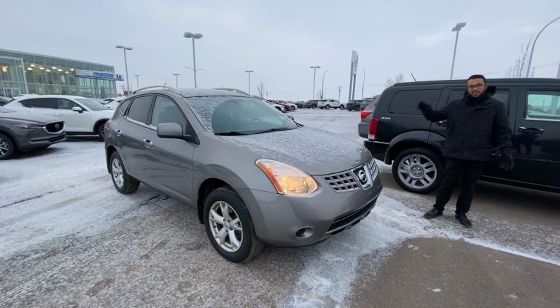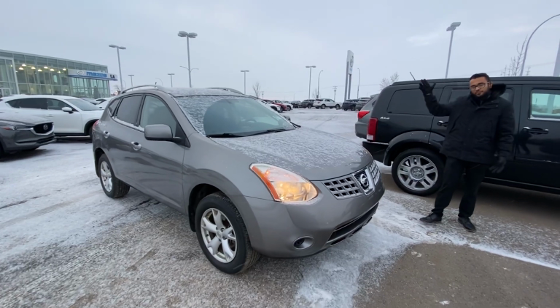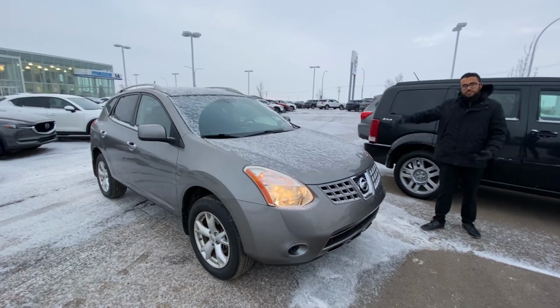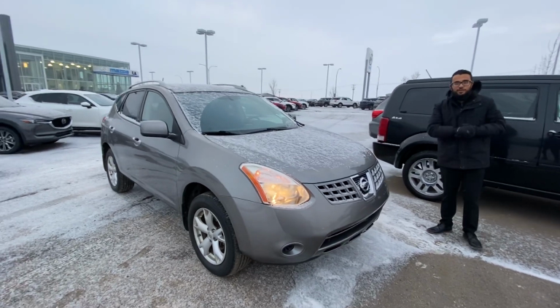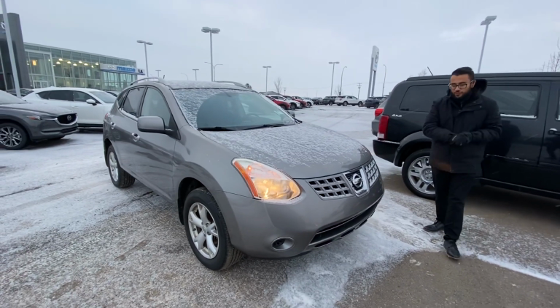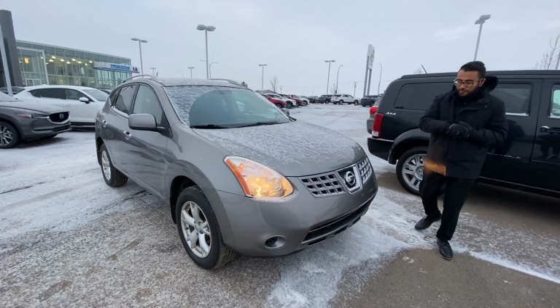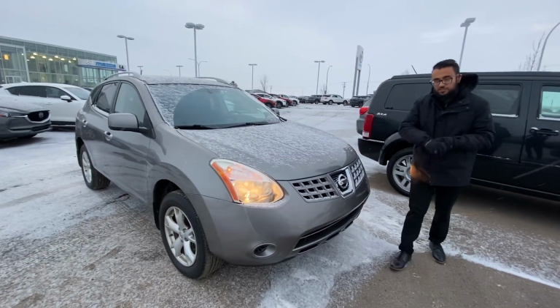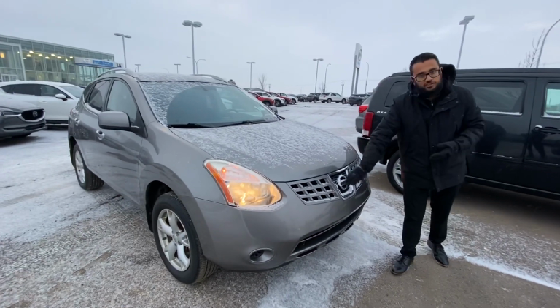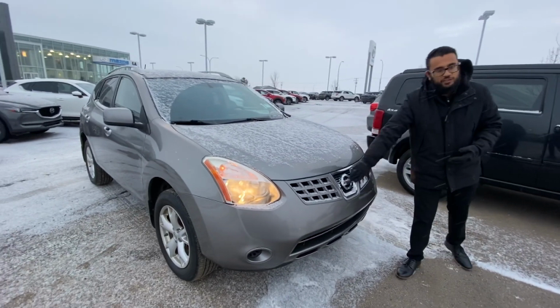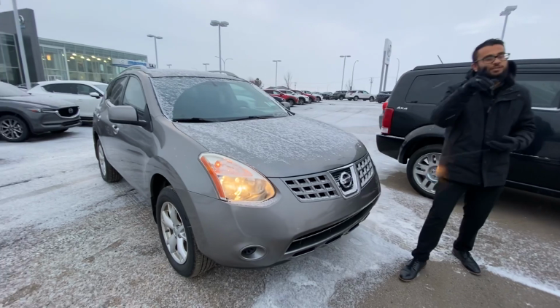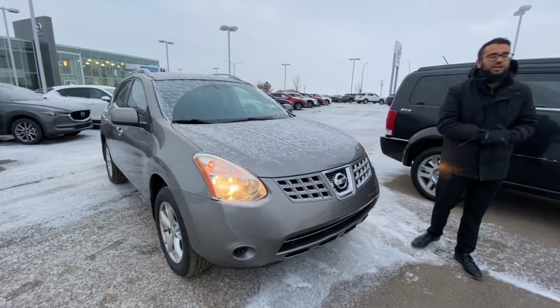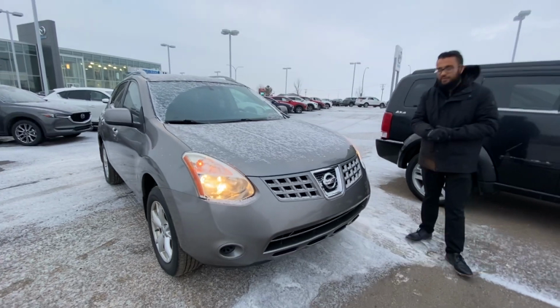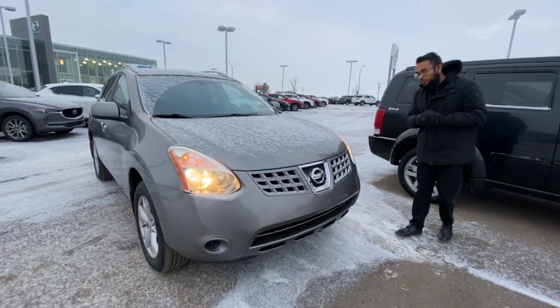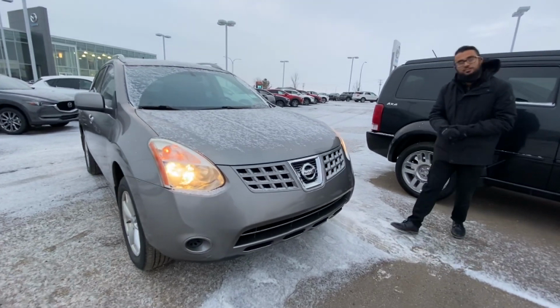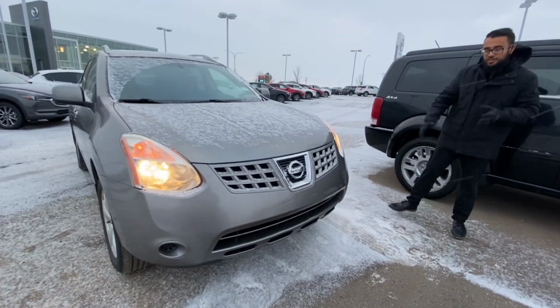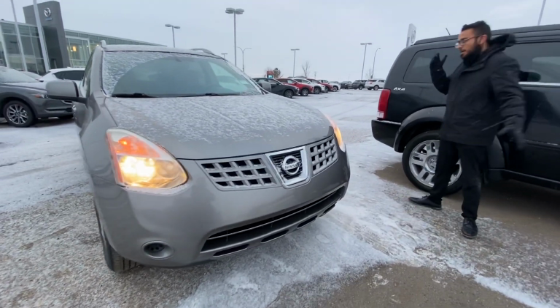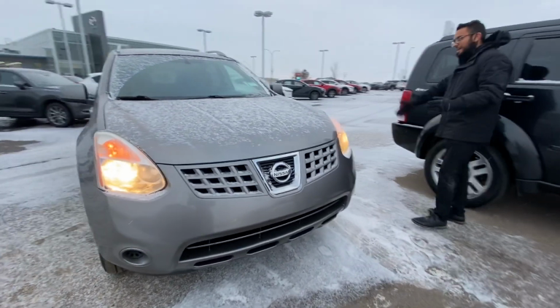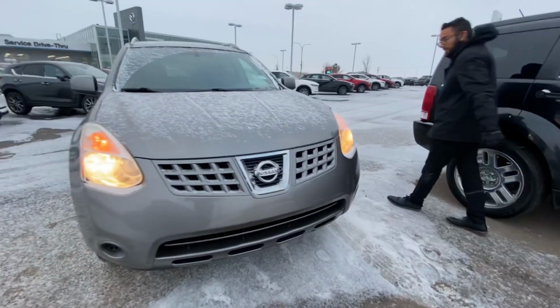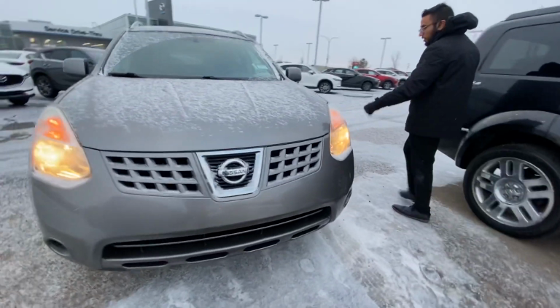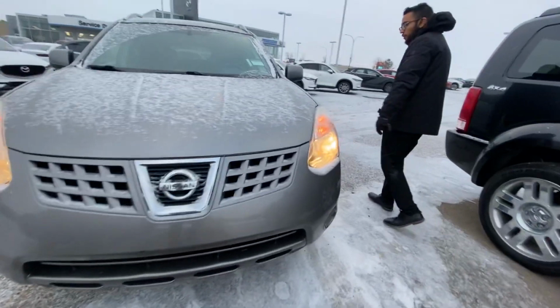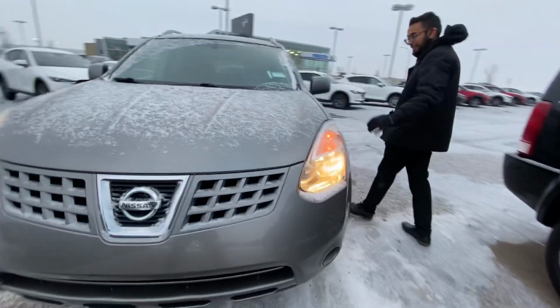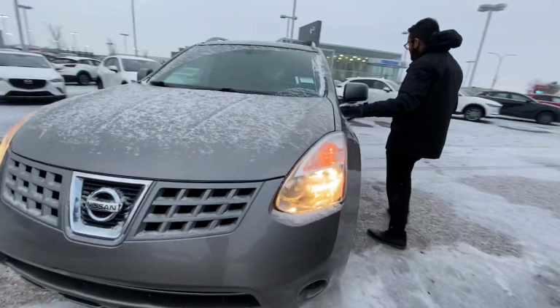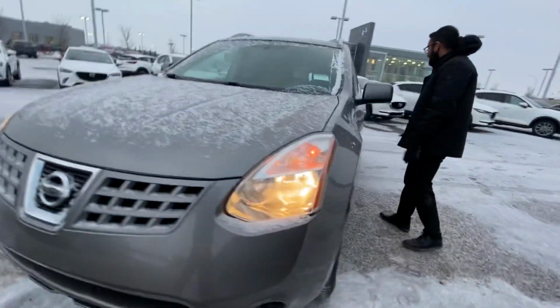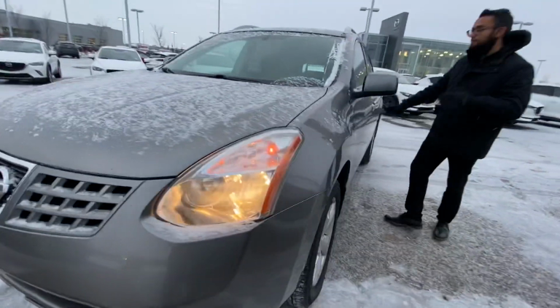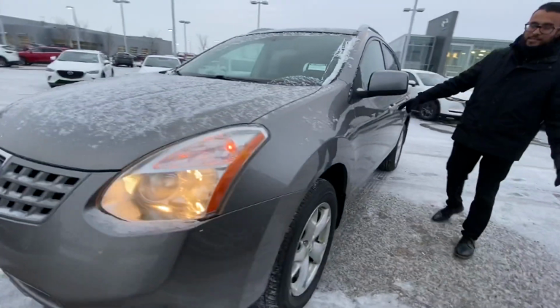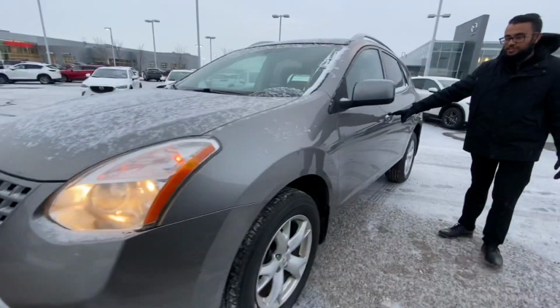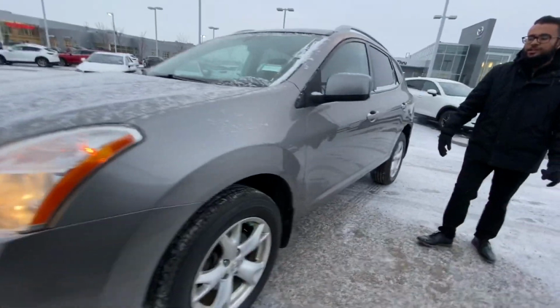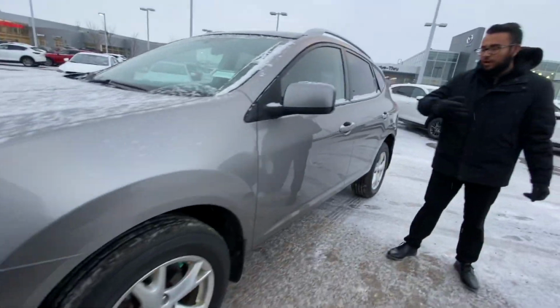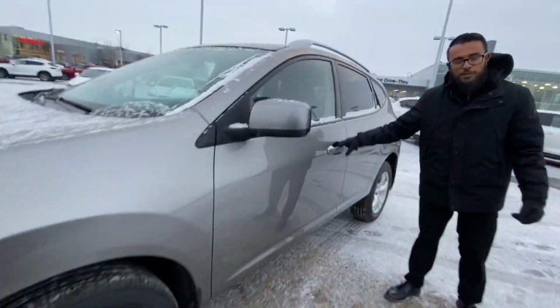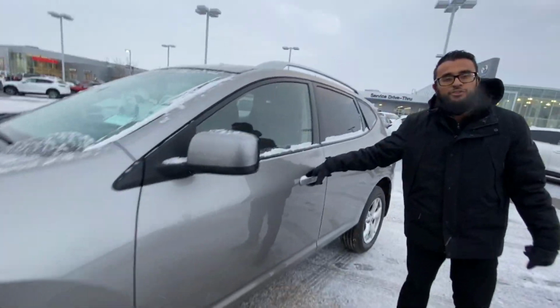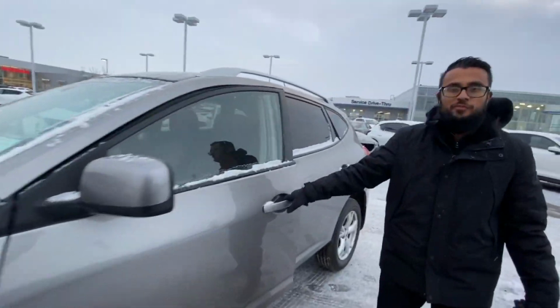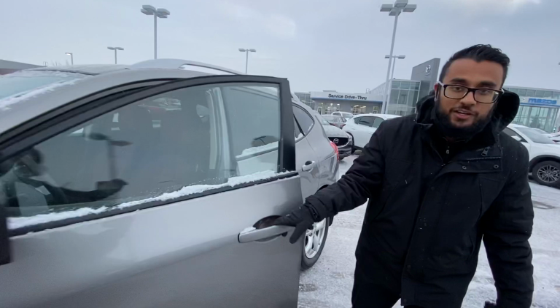Hey friends, it's Griffrey here from LA Mazda. So here's a quick video on the 2008 Rogue you're interested in. Take a look for the year — this thing is in mint condition. Wow, we could put it in our showroom if we wanted to.